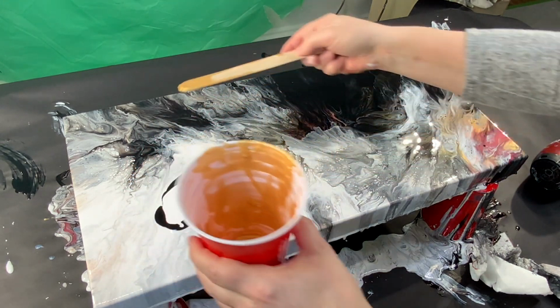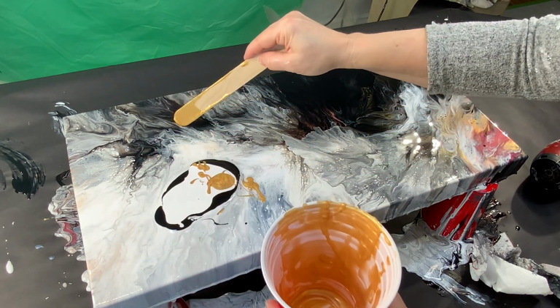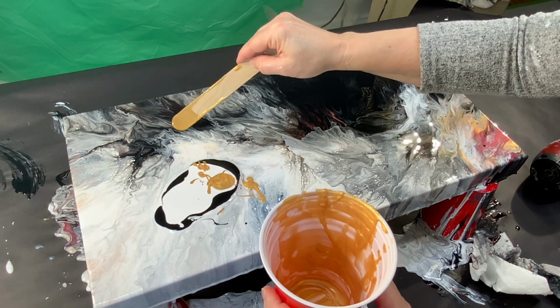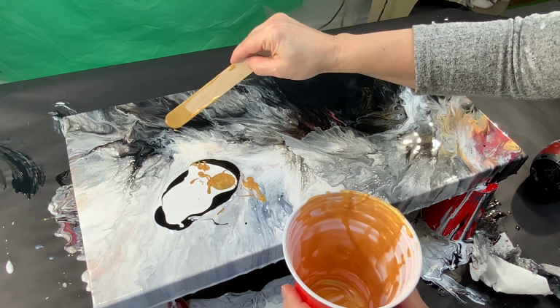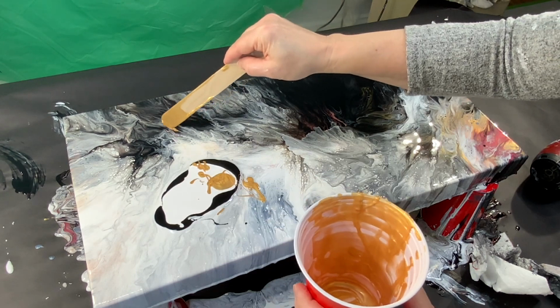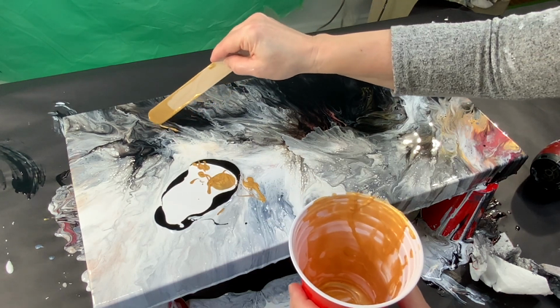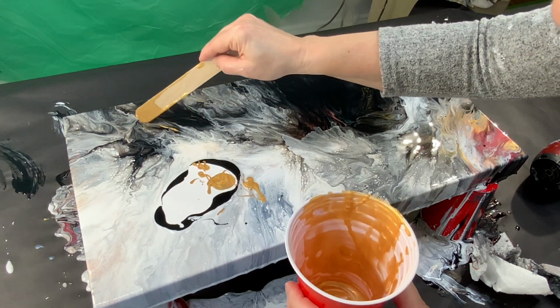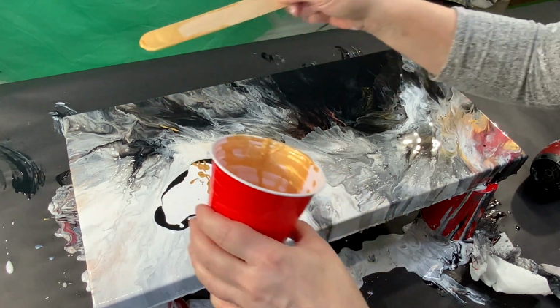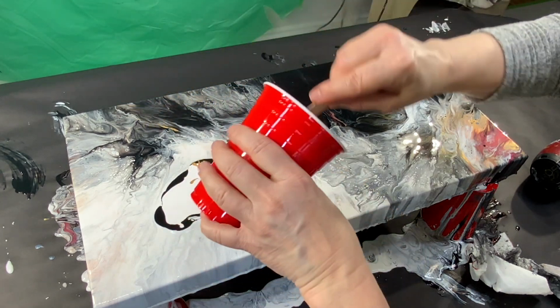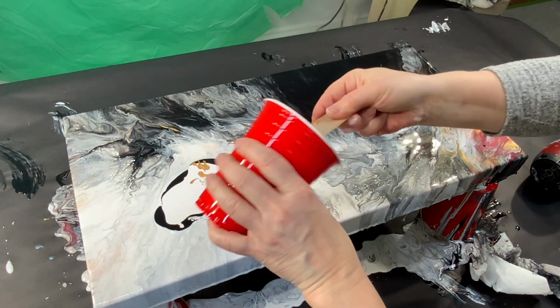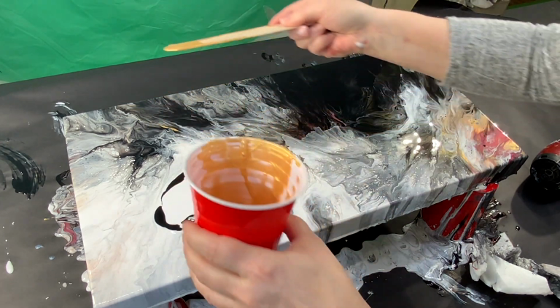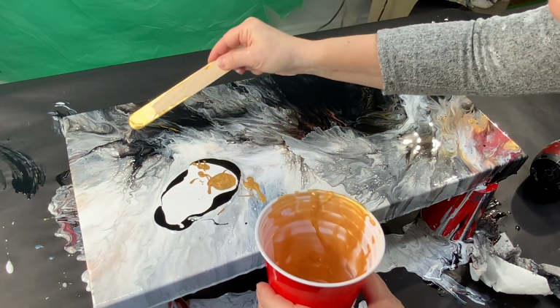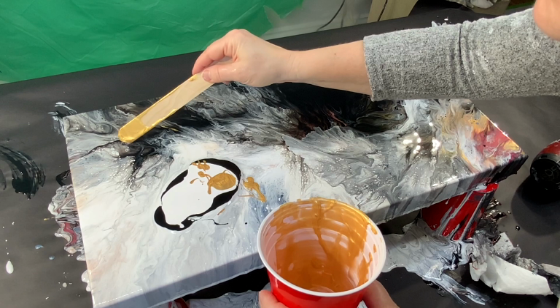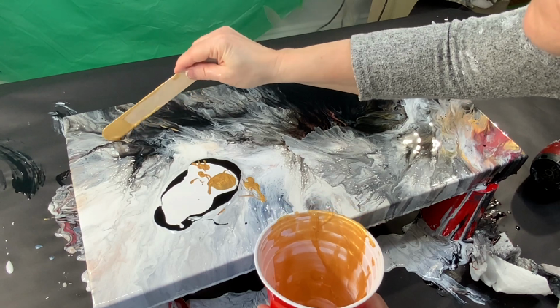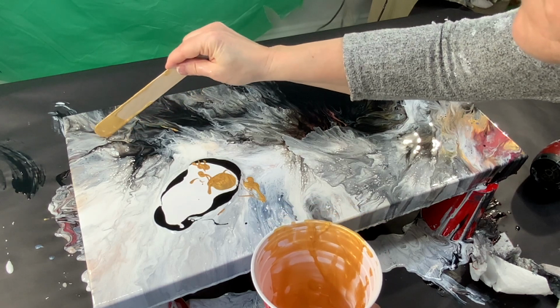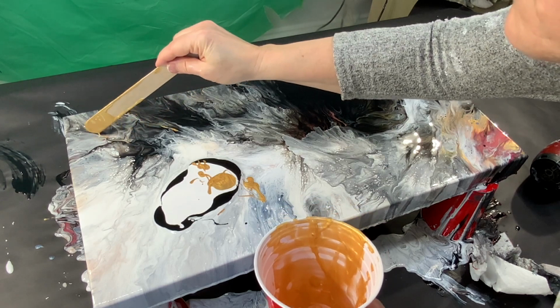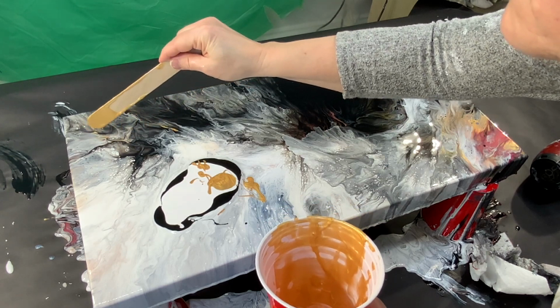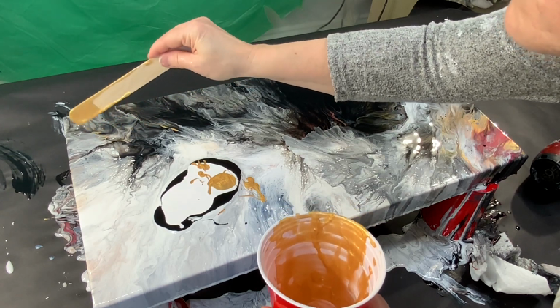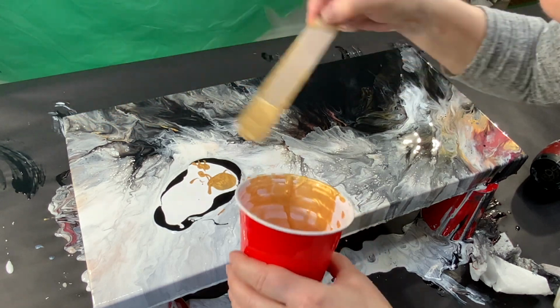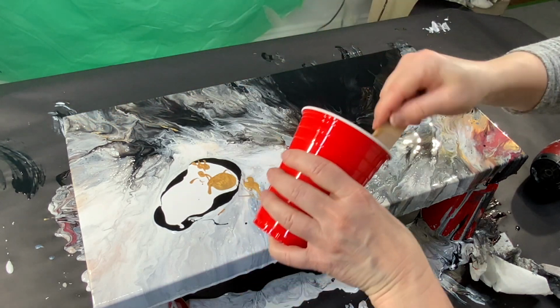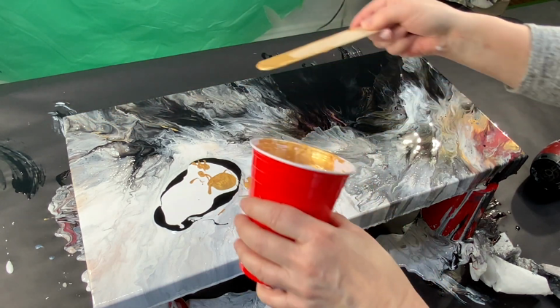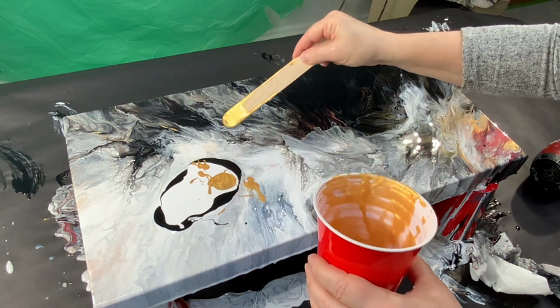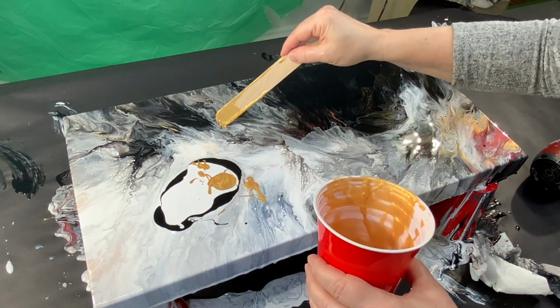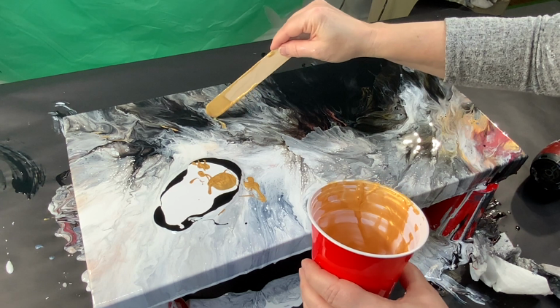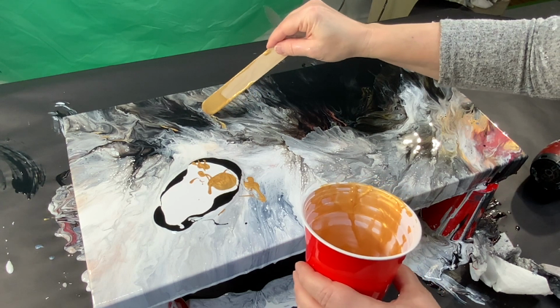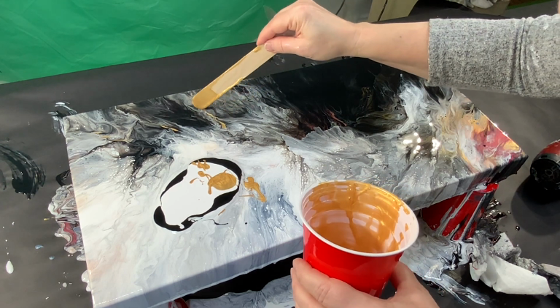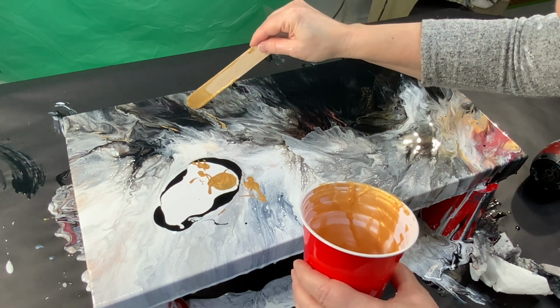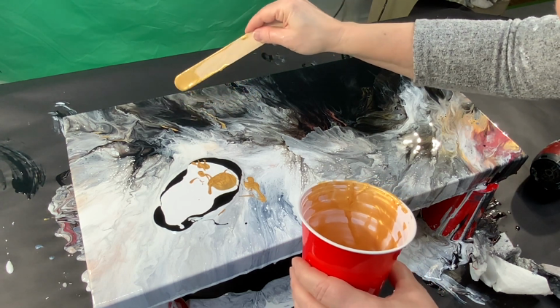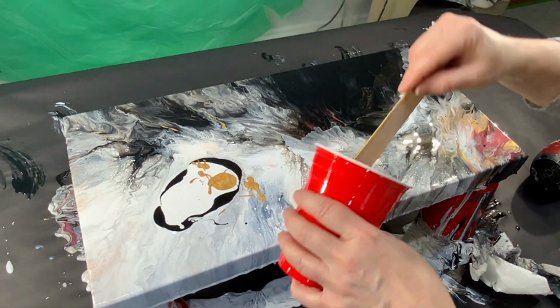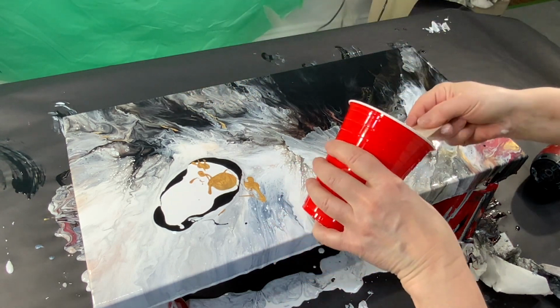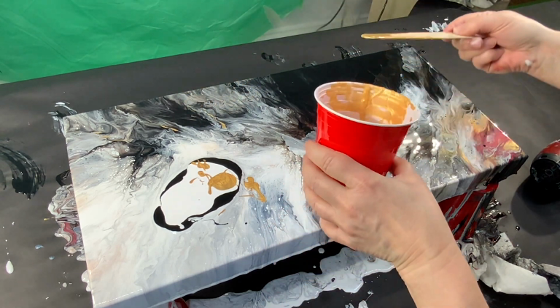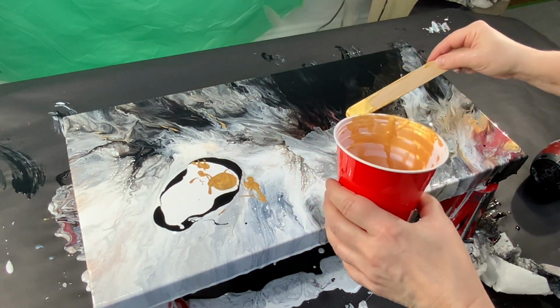Since I was adding the gold in the blowout section, I just decided — as you can see — to very easily get some gold and disperse it throughout the painting. That, when it dried, made a huge difference.